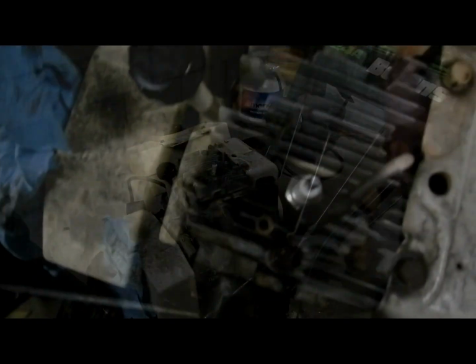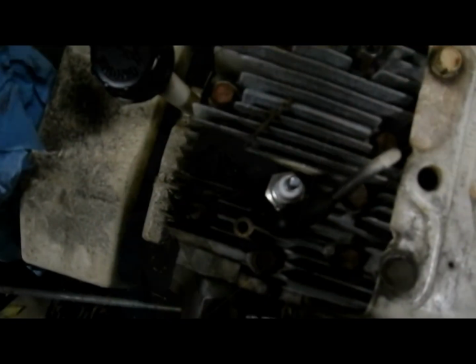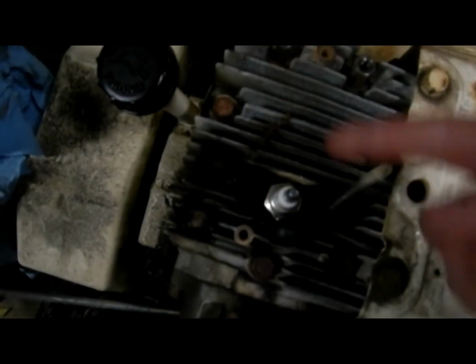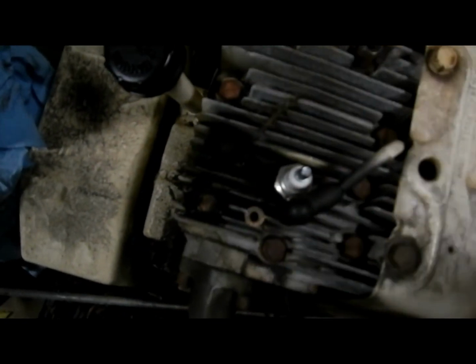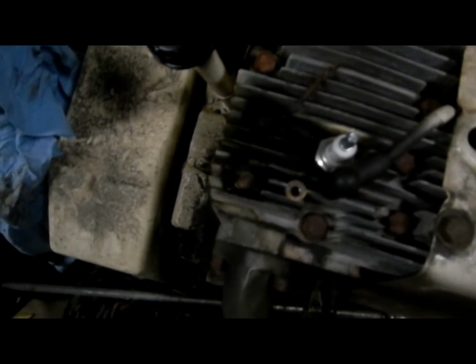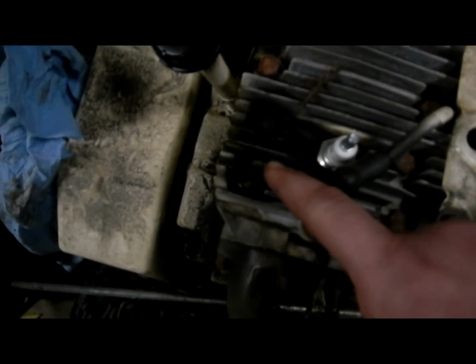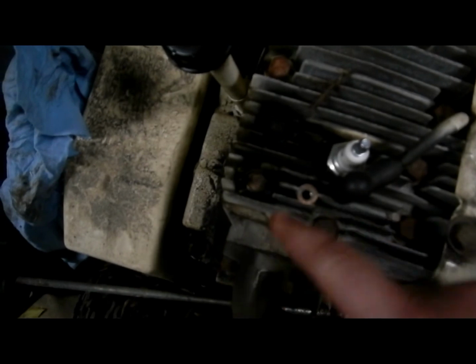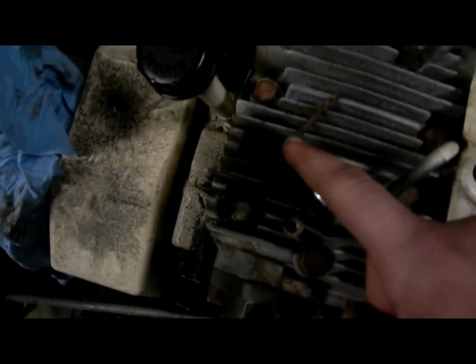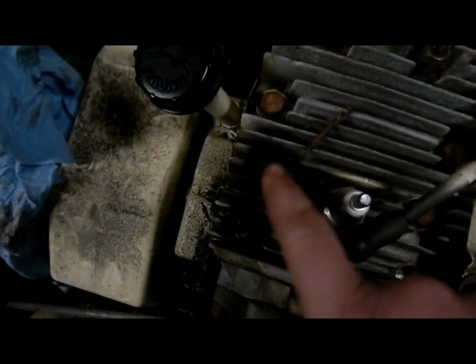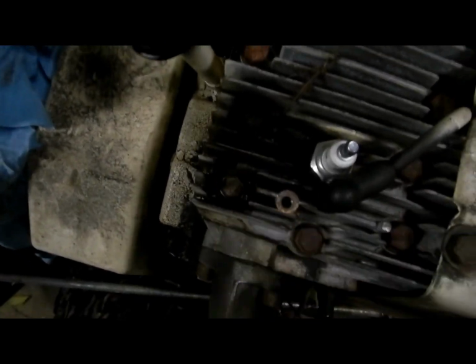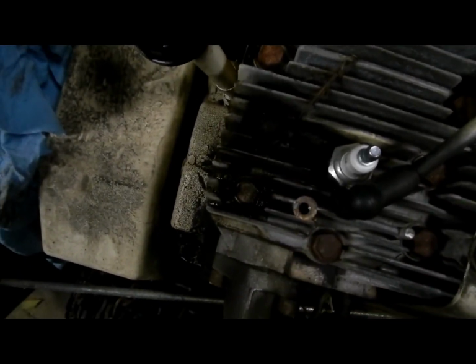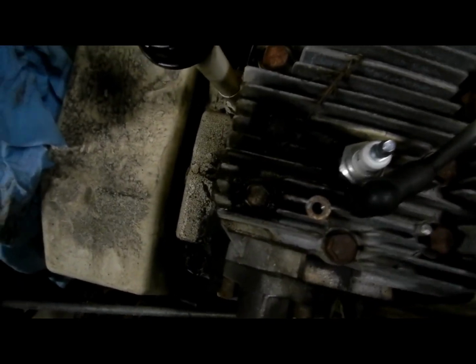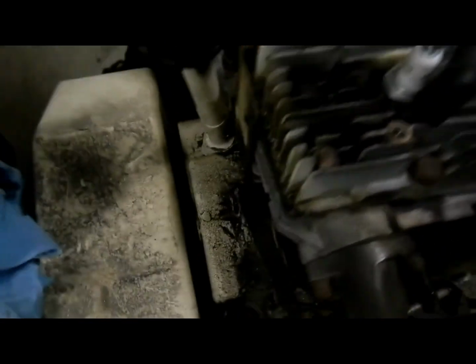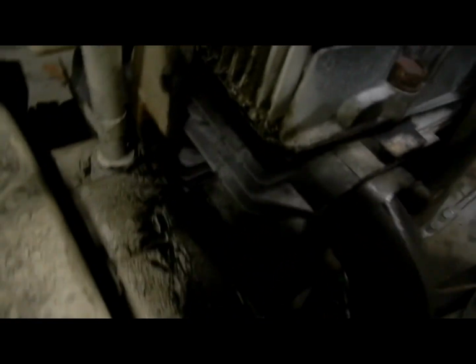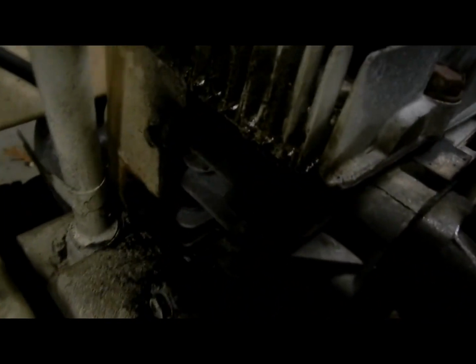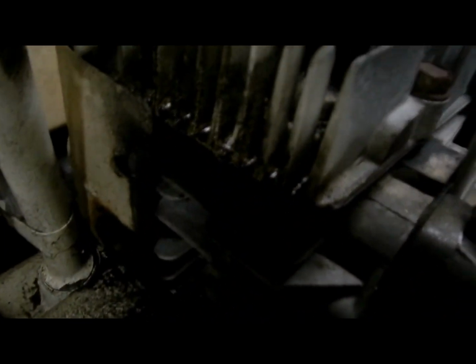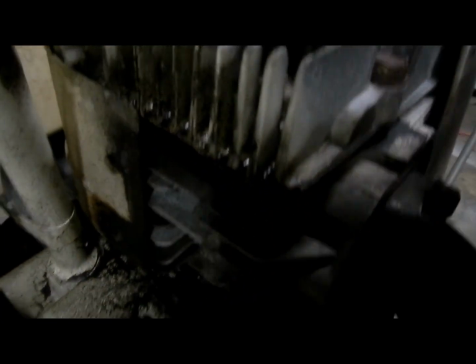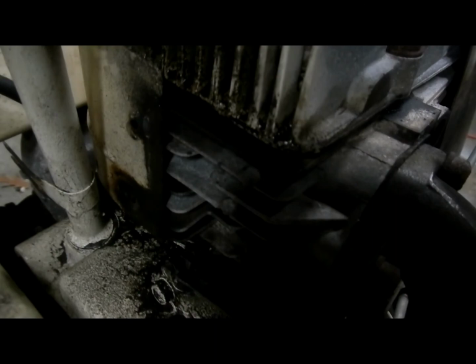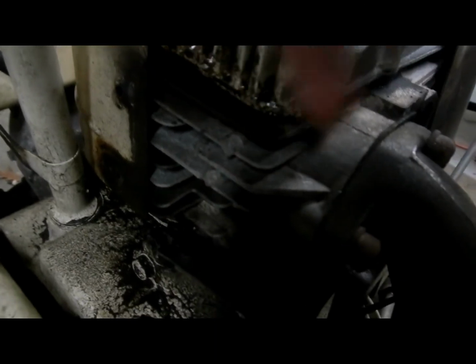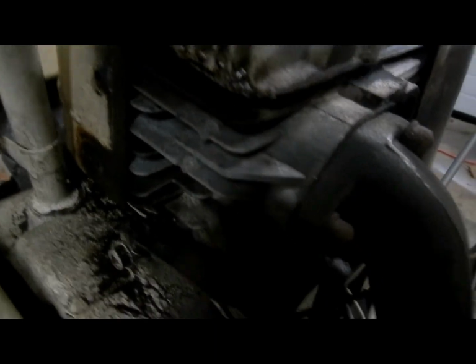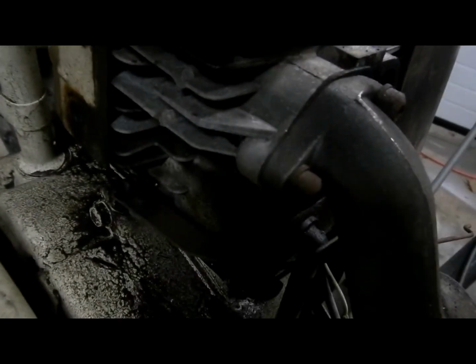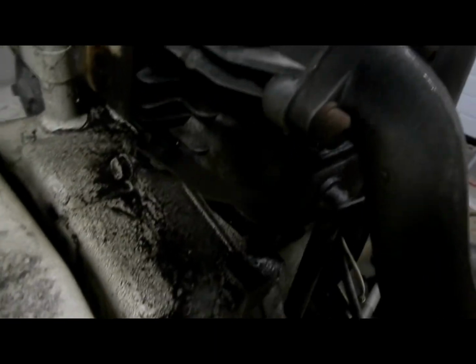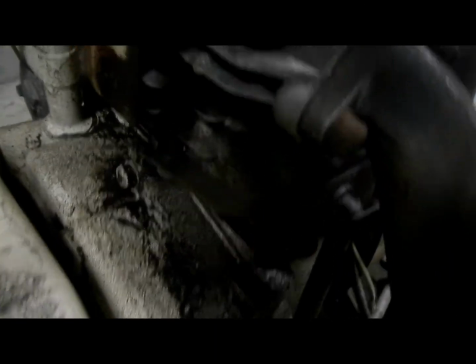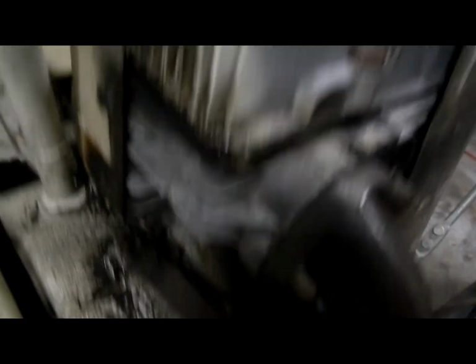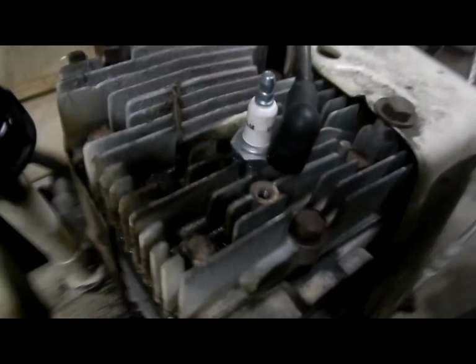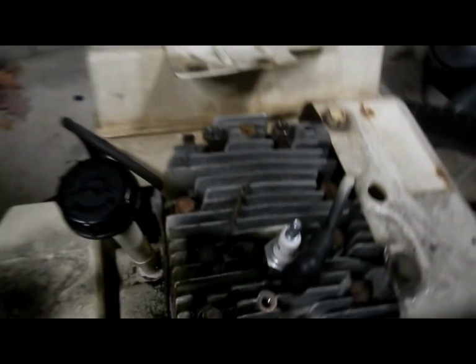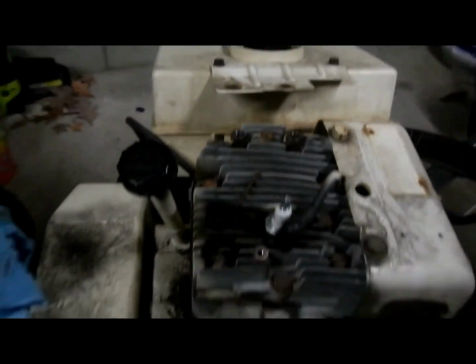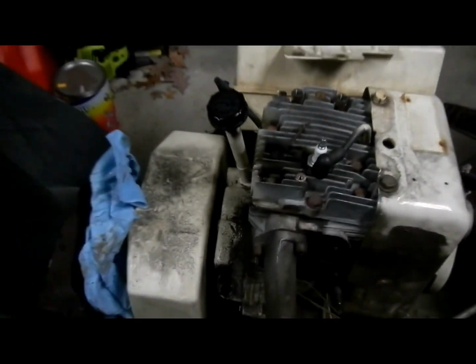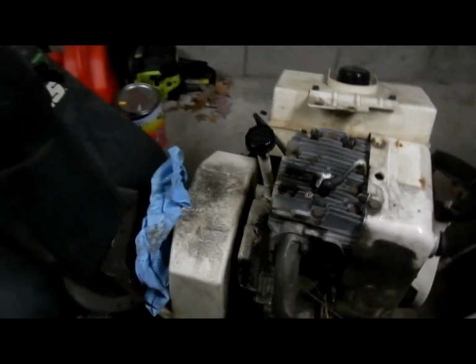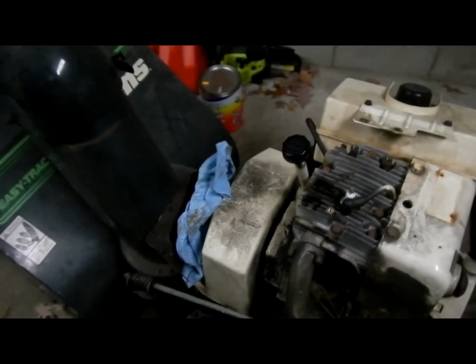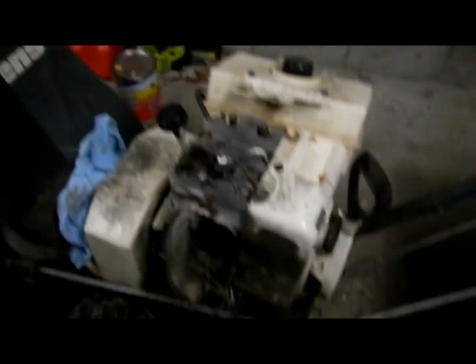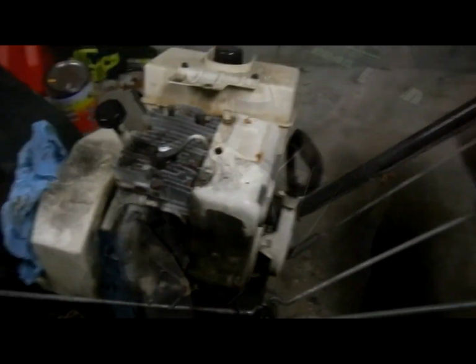As you can see, now that we have the cover off, these bolts are leaking oil around them. The oil is leaking down here around the head and dripping down the block, and that's how we can tell that the head gasket needs to be replaced.